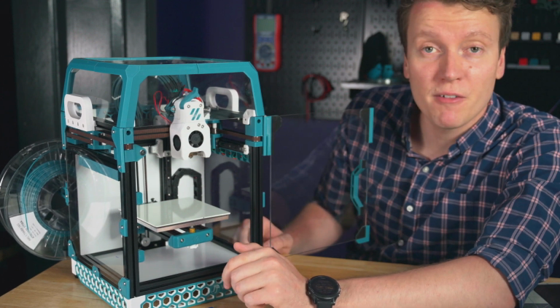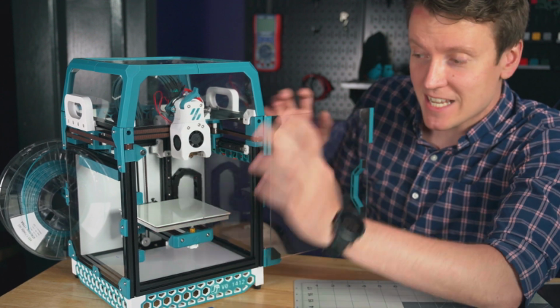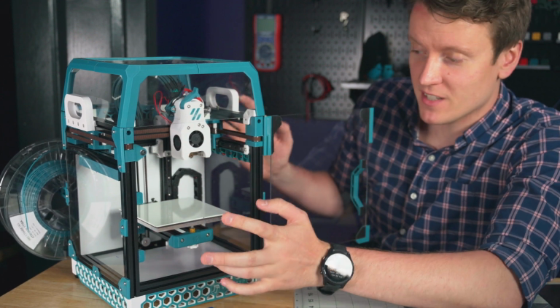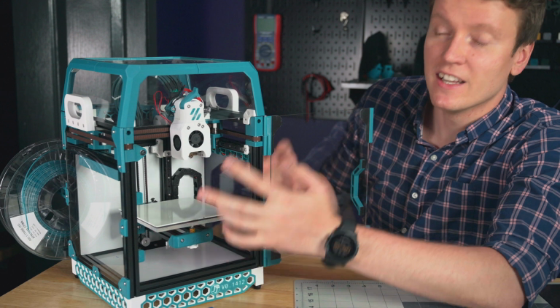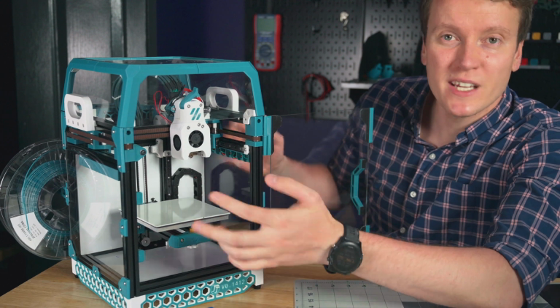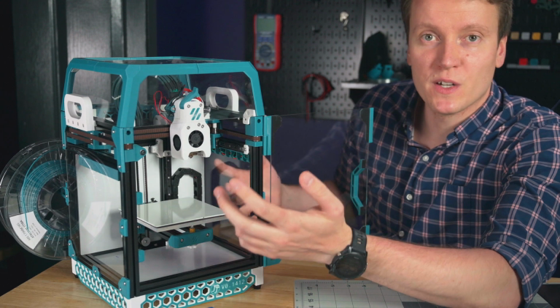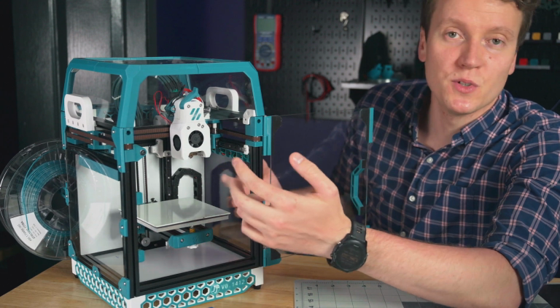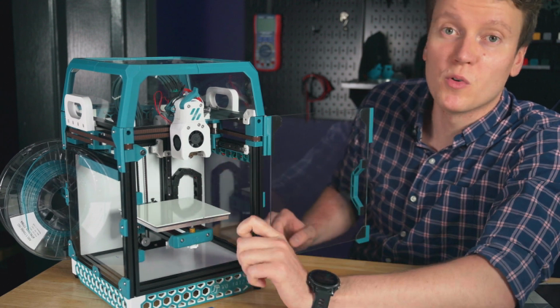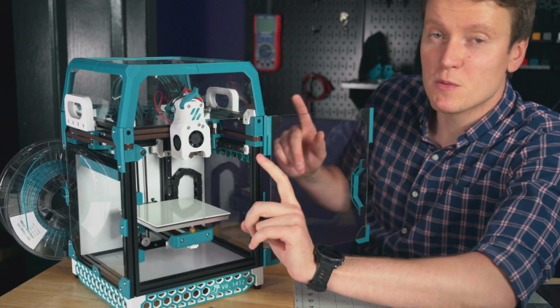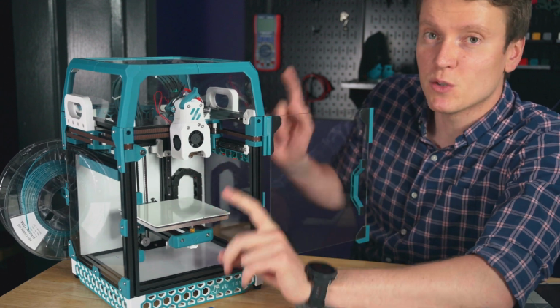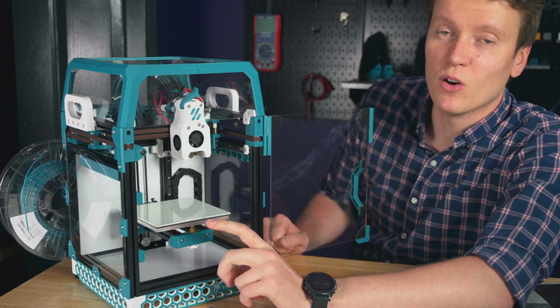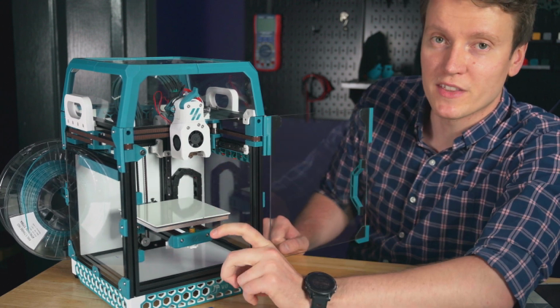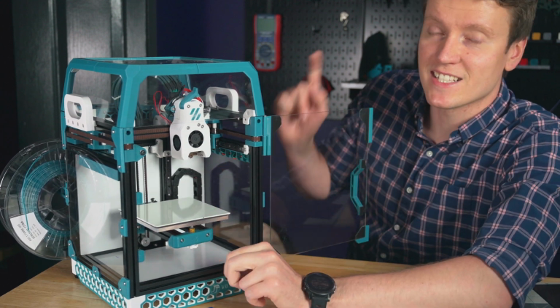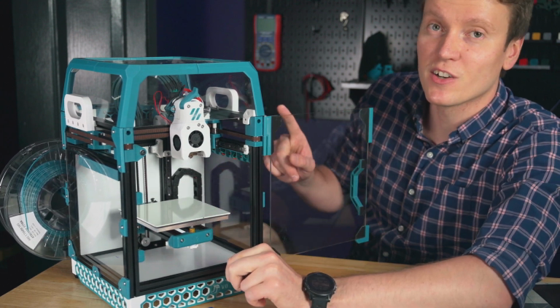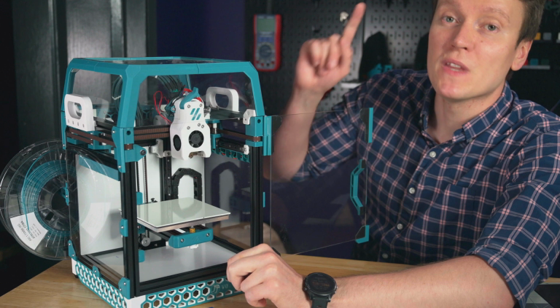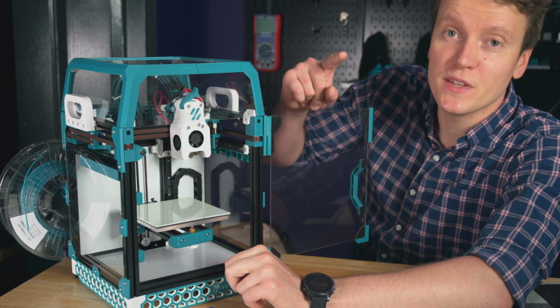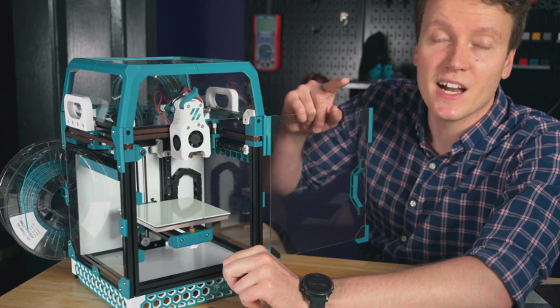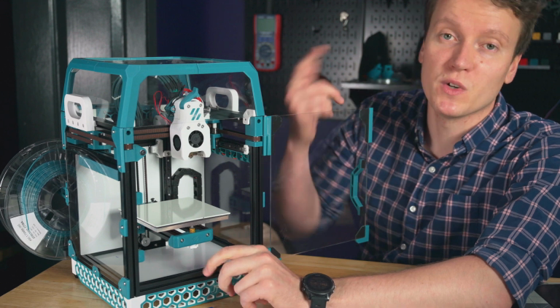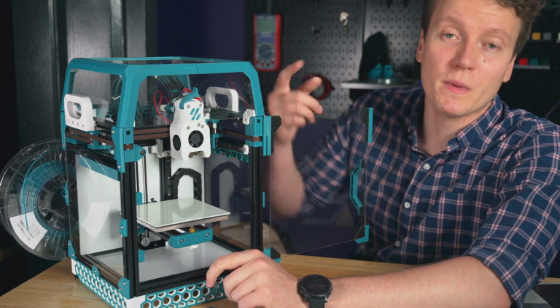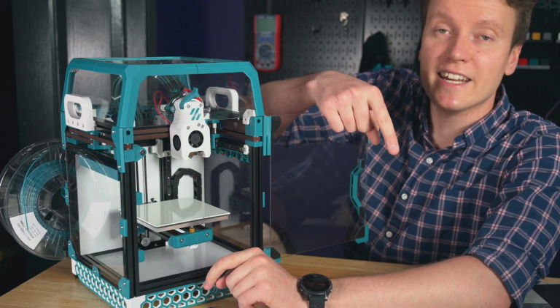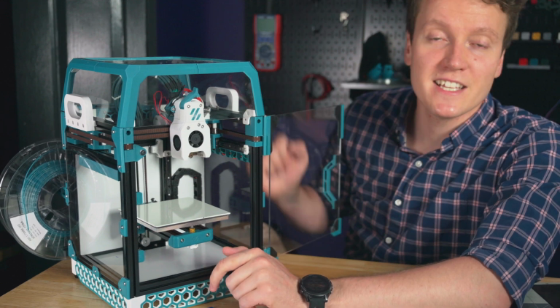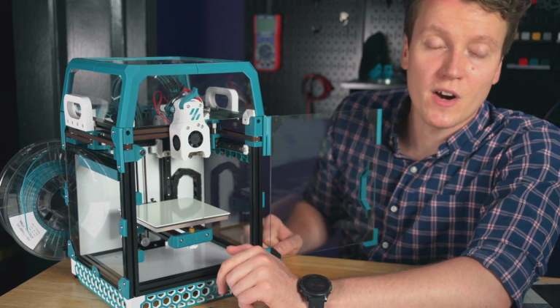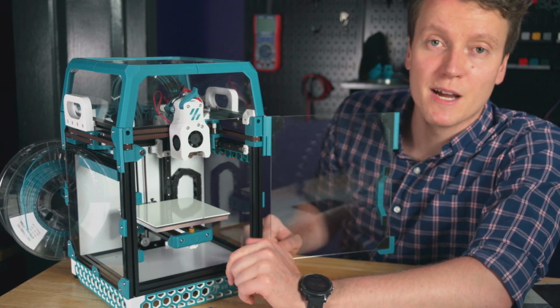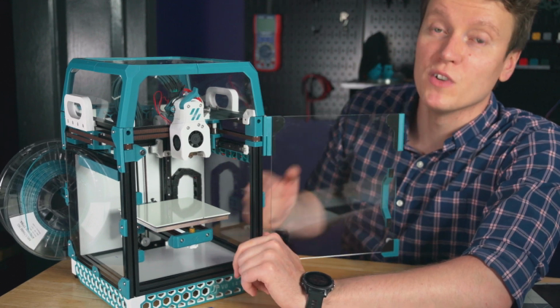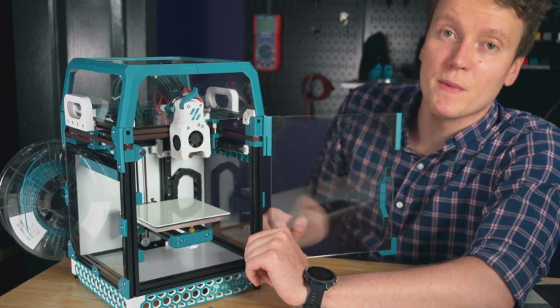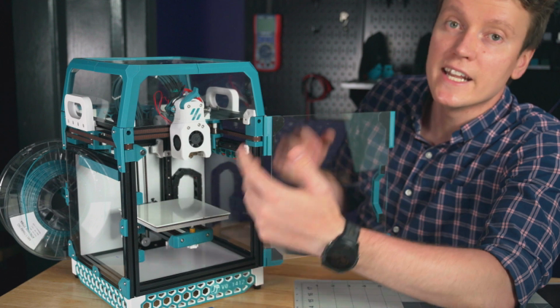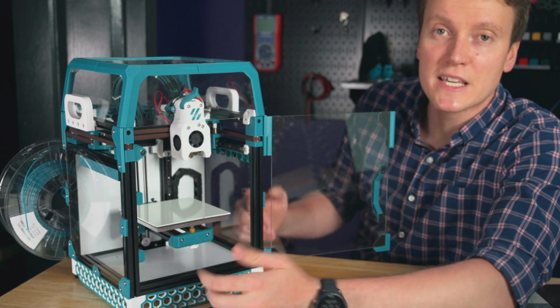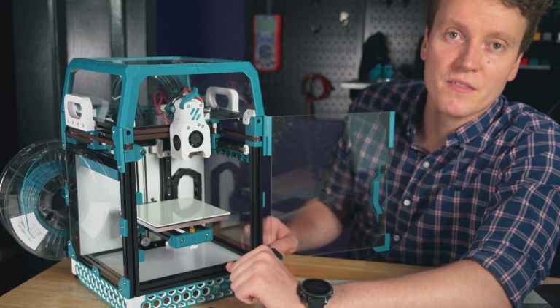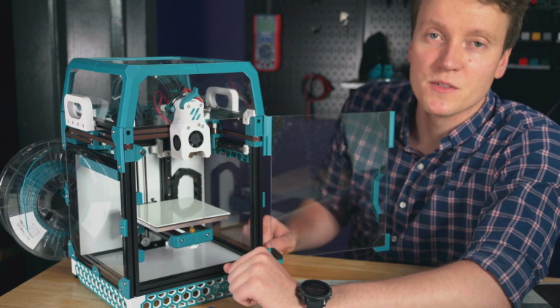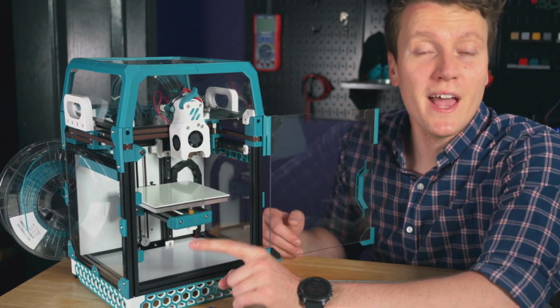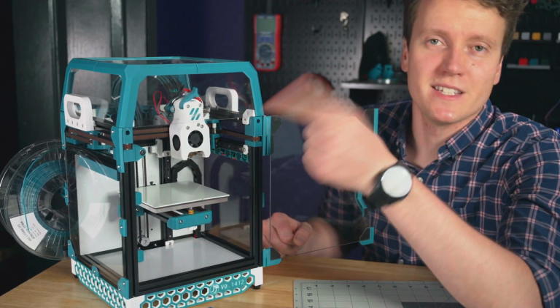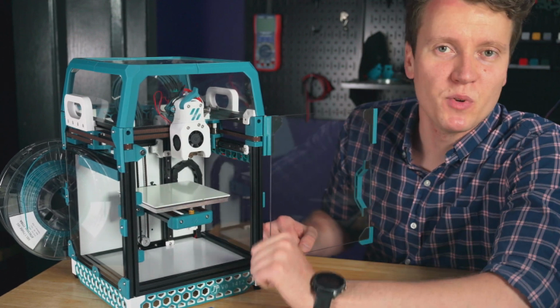The easy part is done — building it was fairly simple and straightforward. Benchmarking will be a whole different thing and takes a lot longer. If you enjoy this type of content and want to support me, hitting that like and subscribe button really helps me keep making videos. Now it's time to get printing.